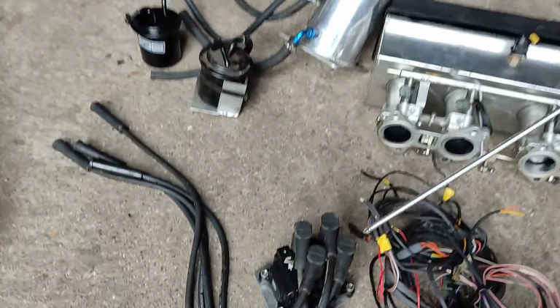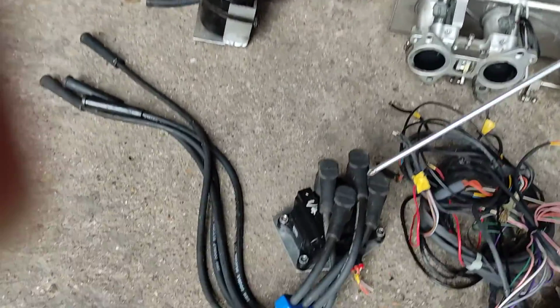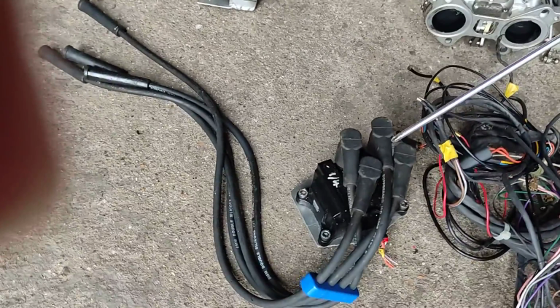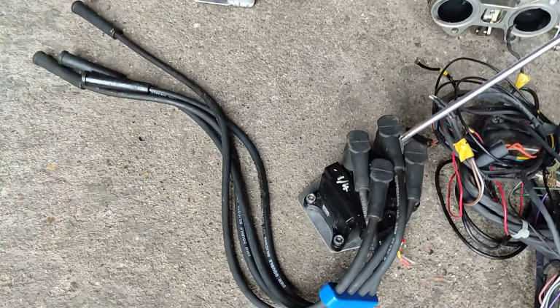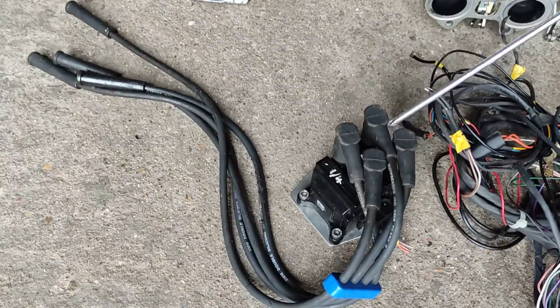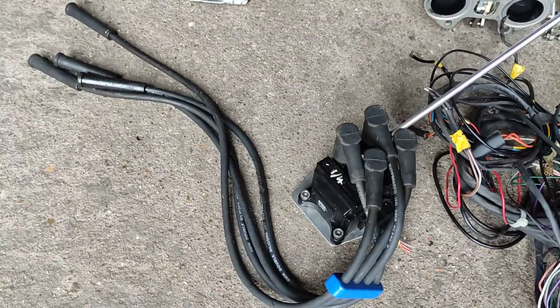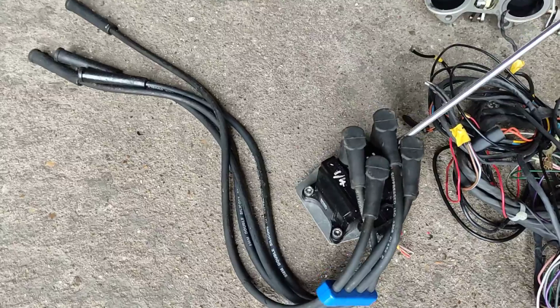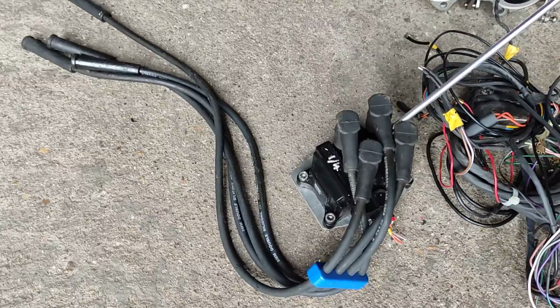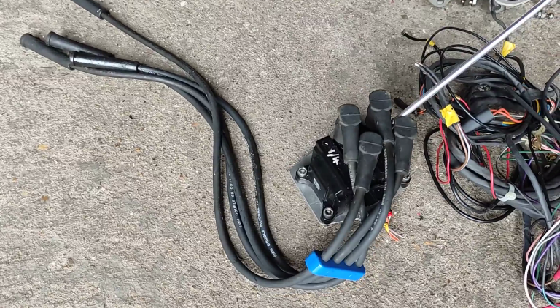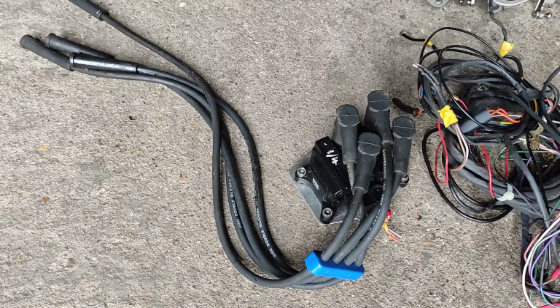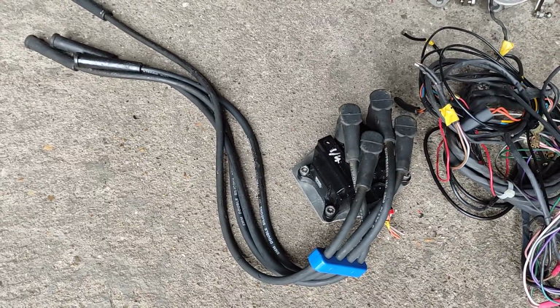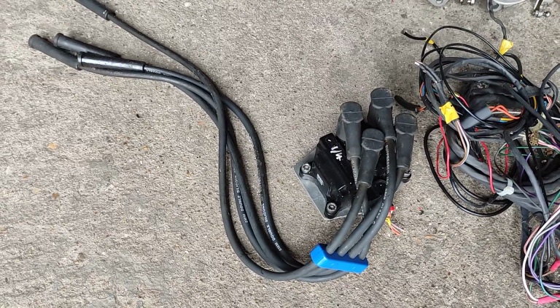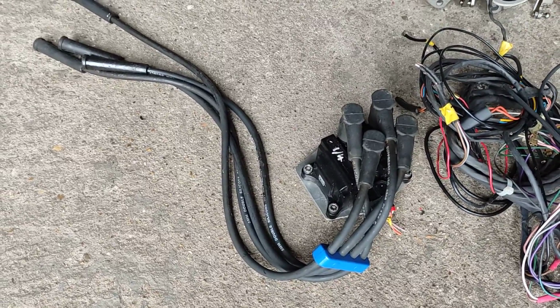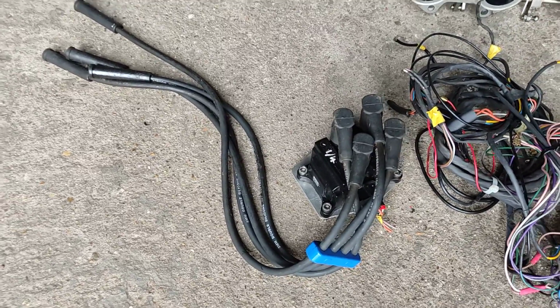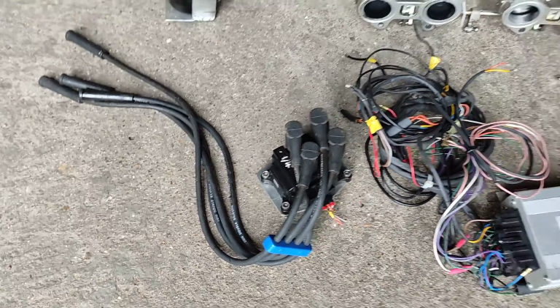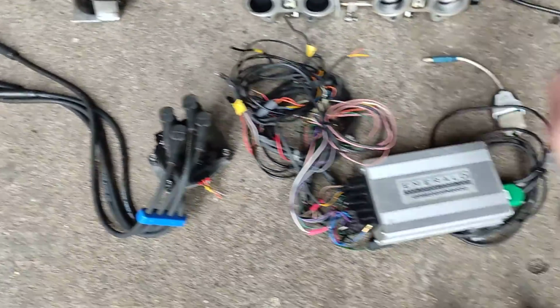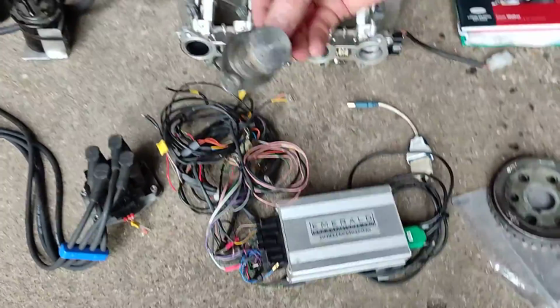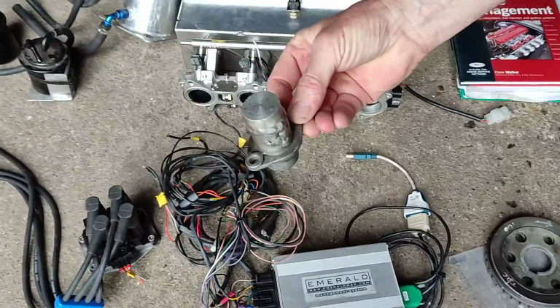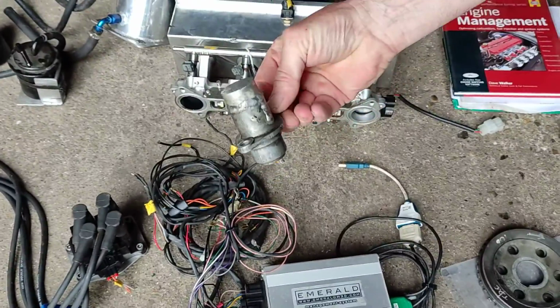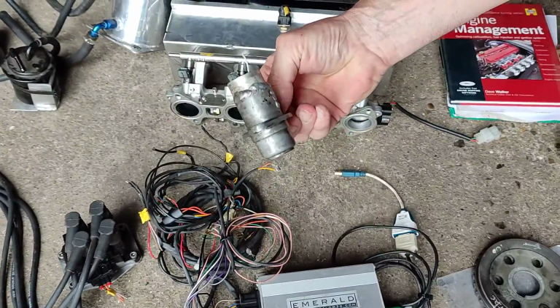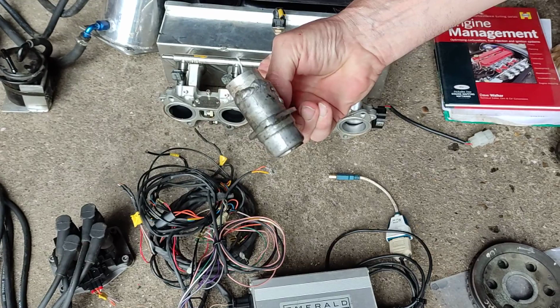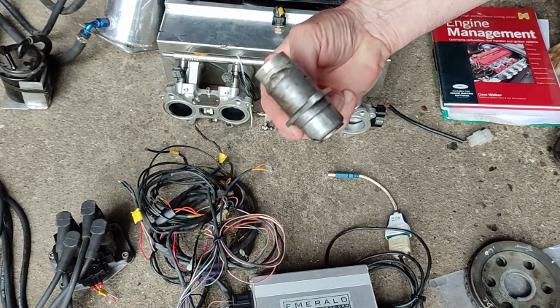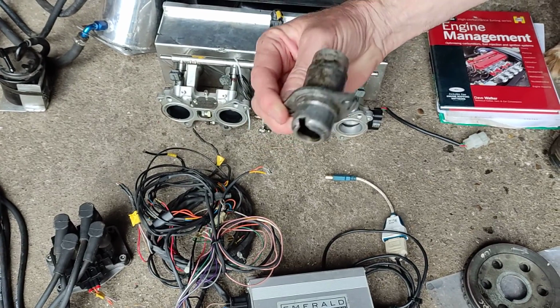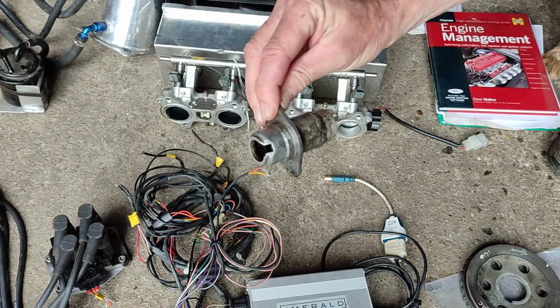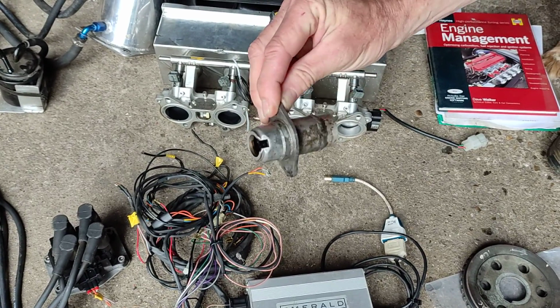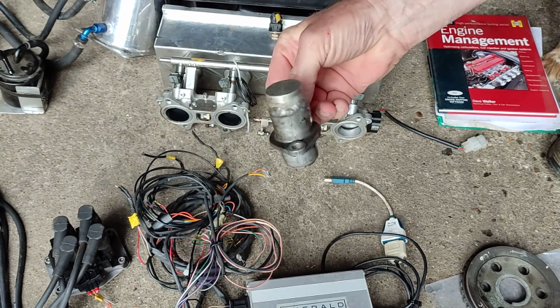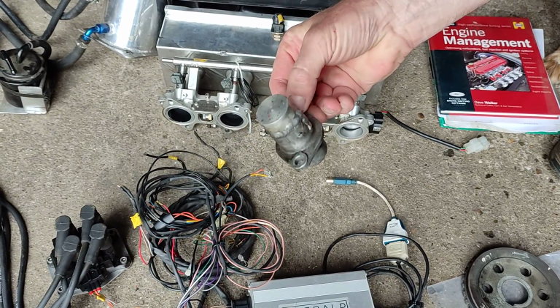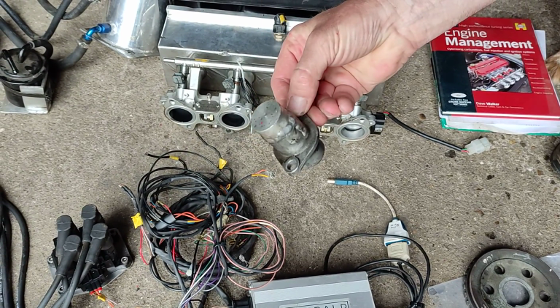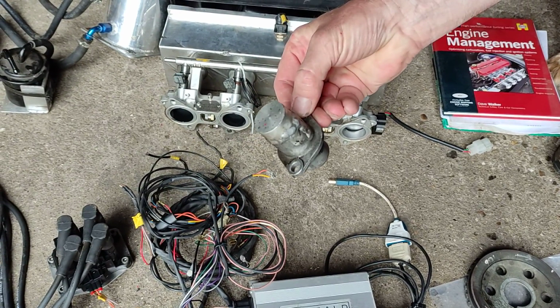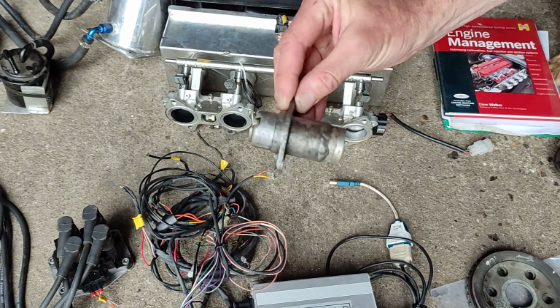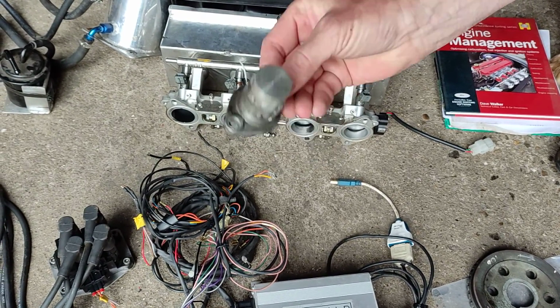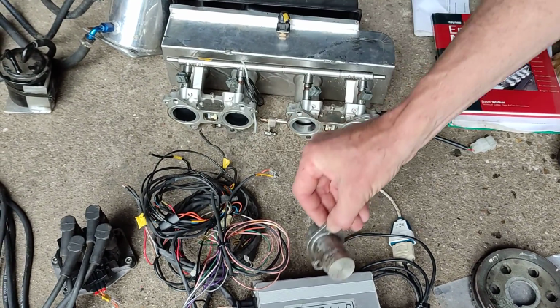There is the coil pack for the distributorless ignition, and that is the dummy distributor to cover over where the distributor used to be.